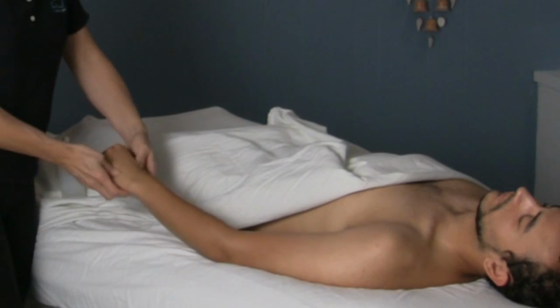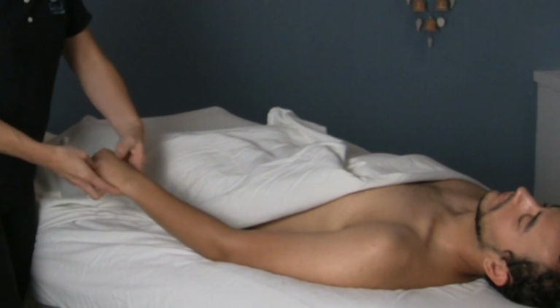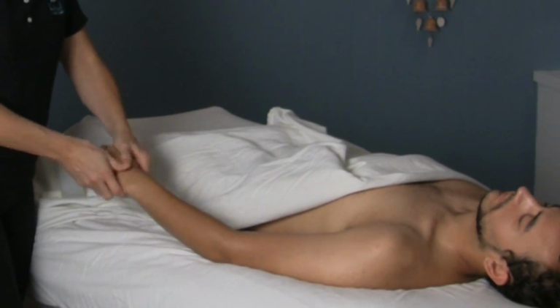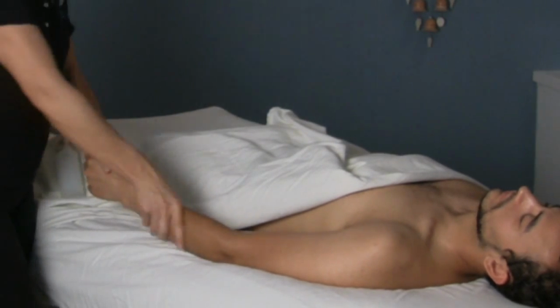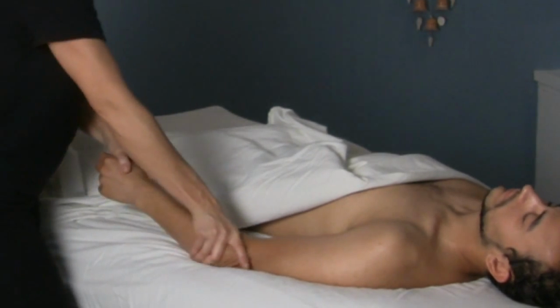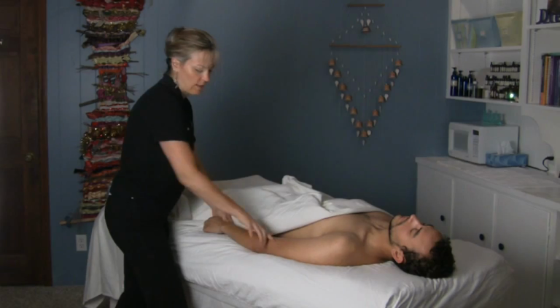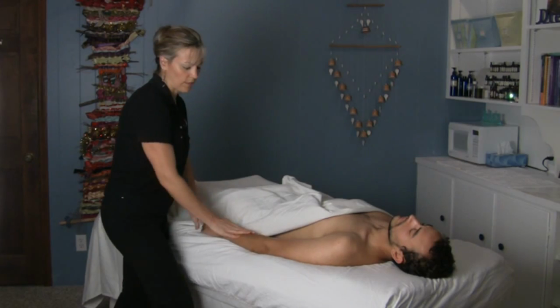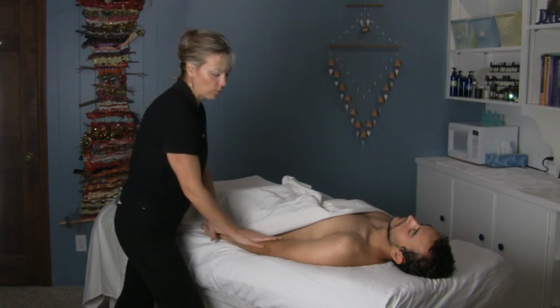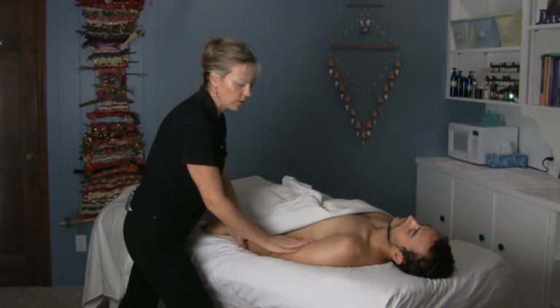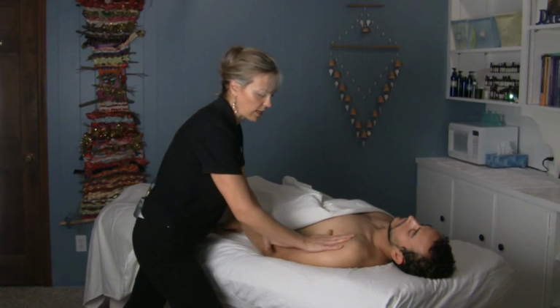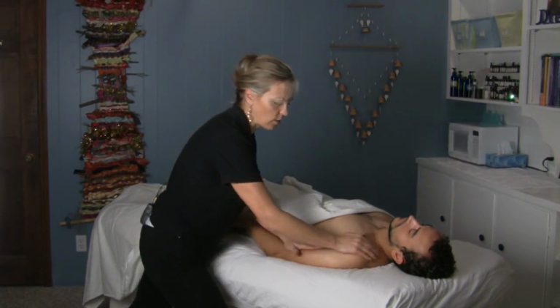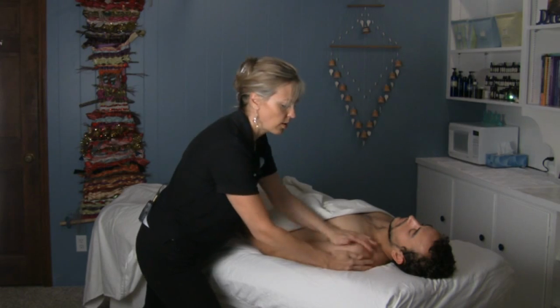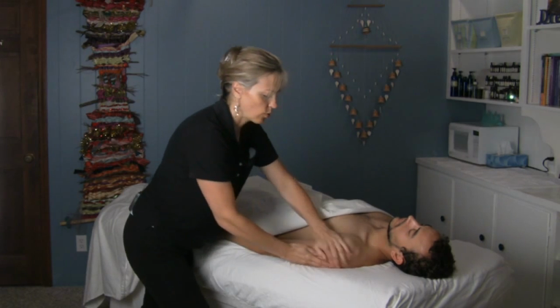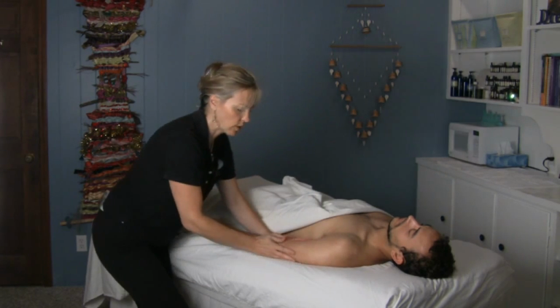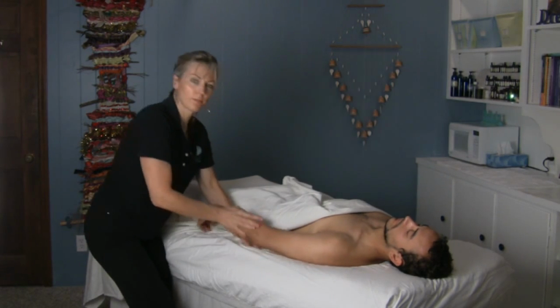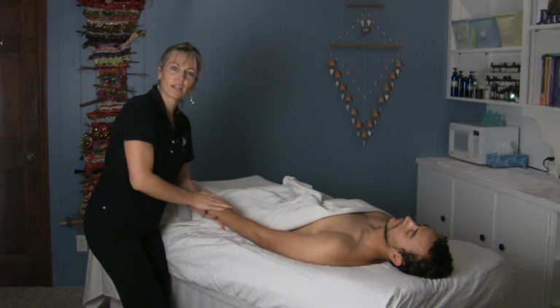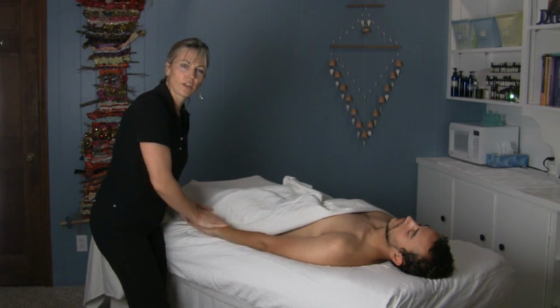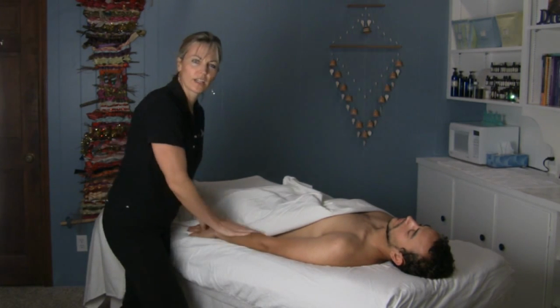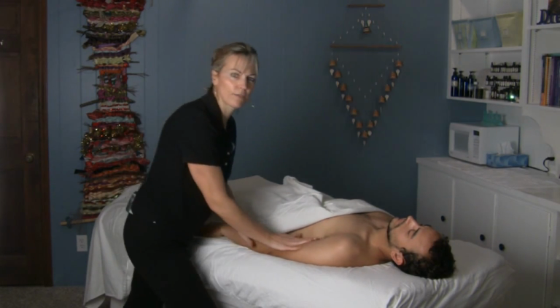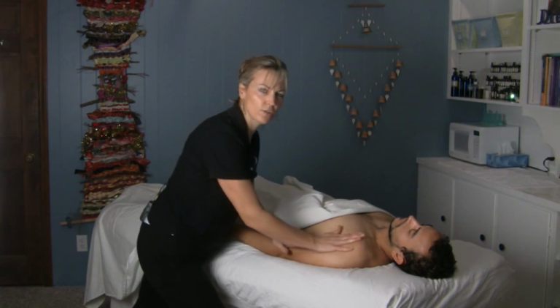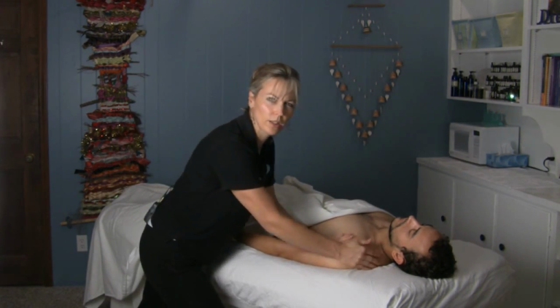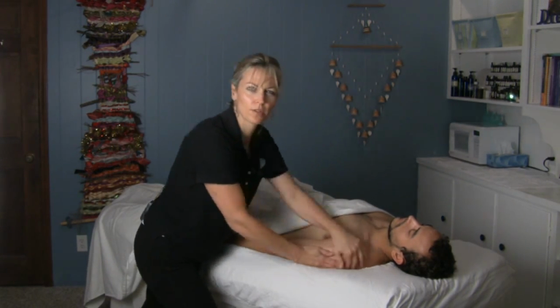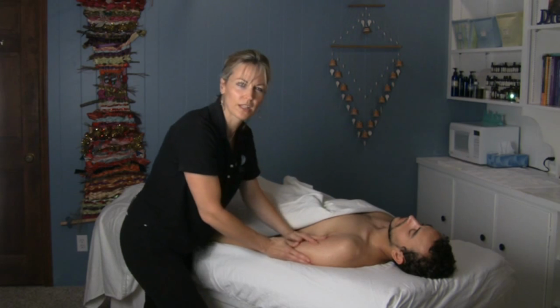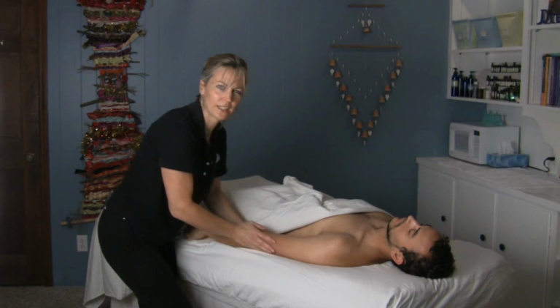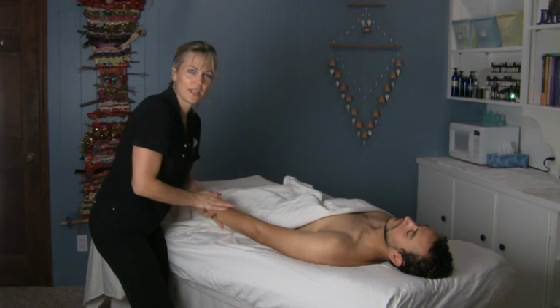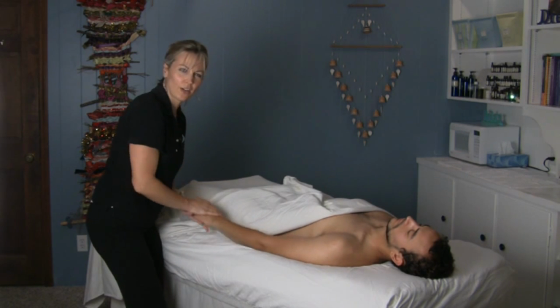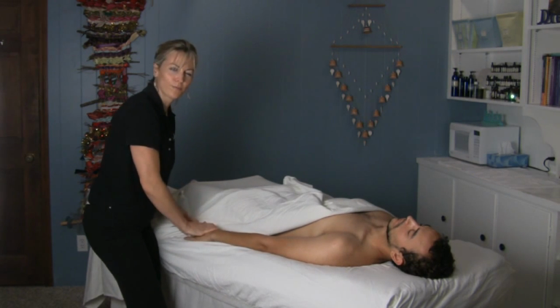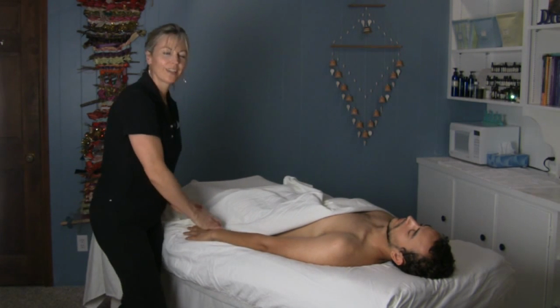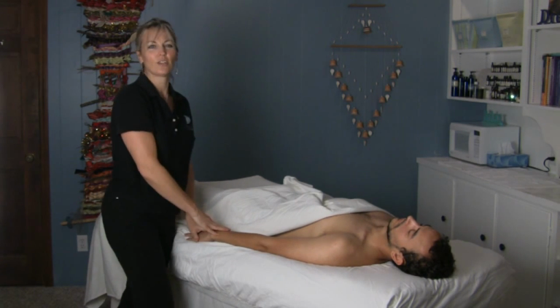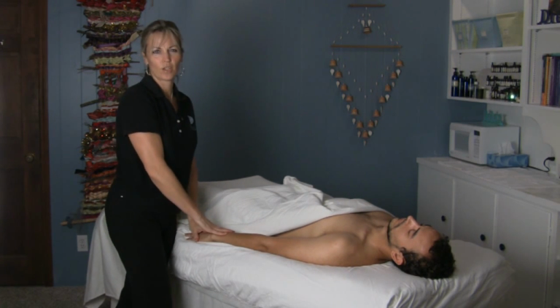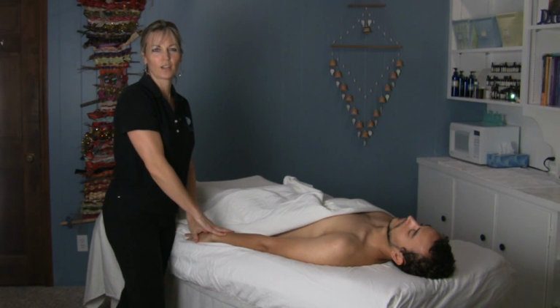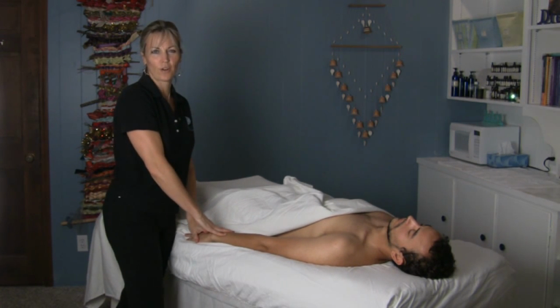Then go on down and do your hand from there. When you're finished with the hand and the arm, you always want to finish with some nice finishing effleurage strokes so that the person feels connected and whole. And that's how you do Swedish massage for the arm.